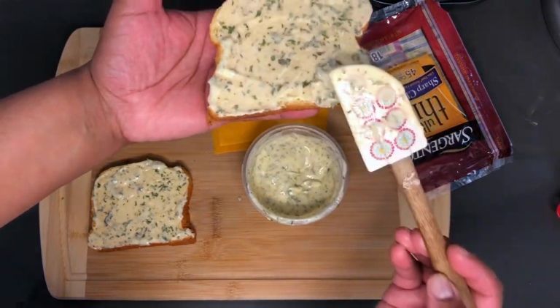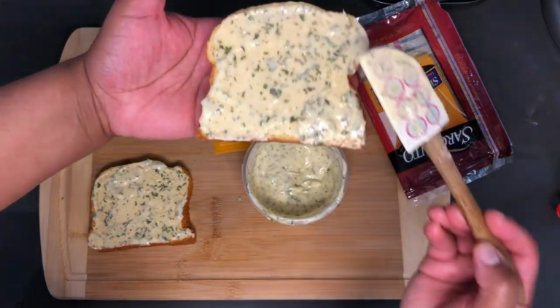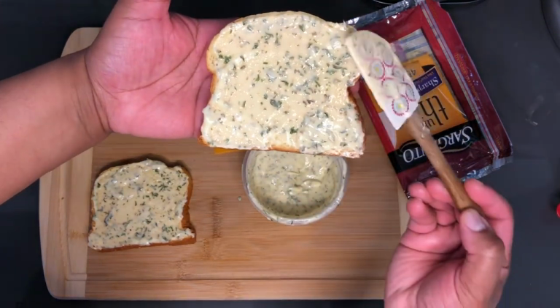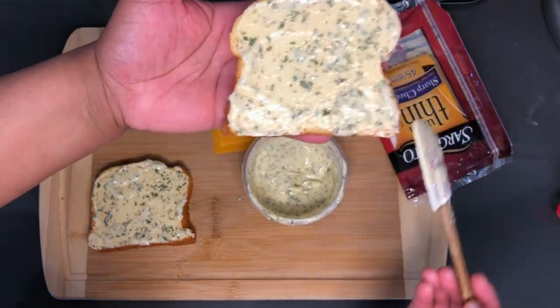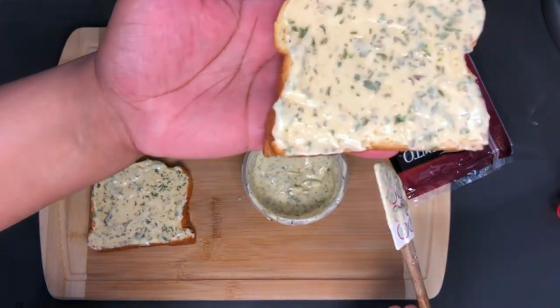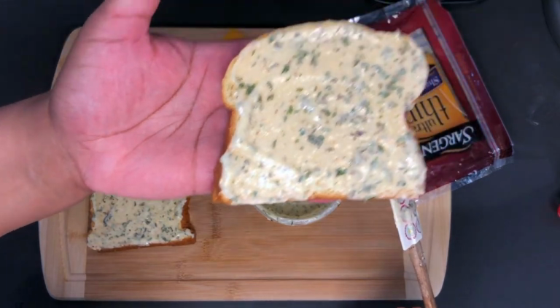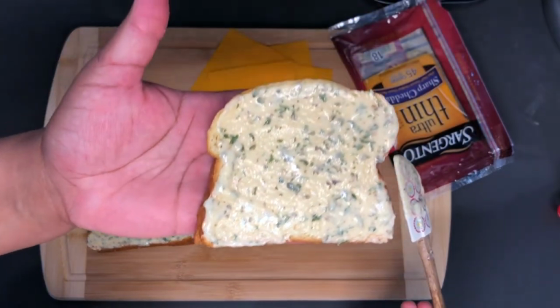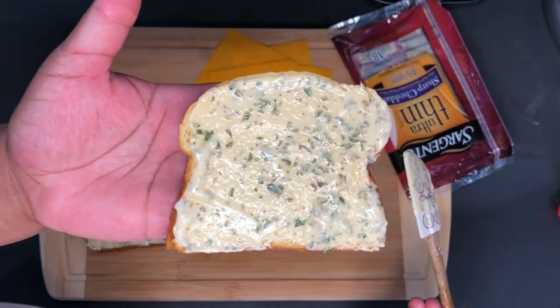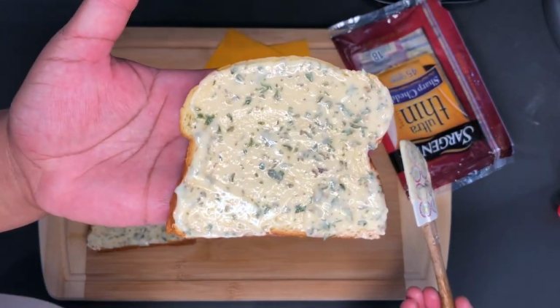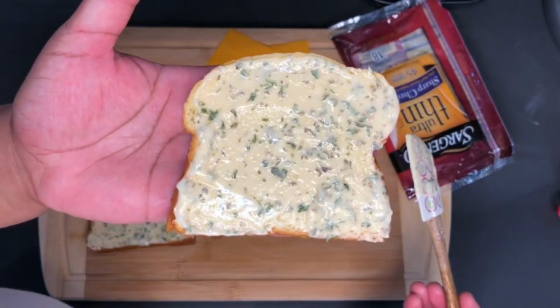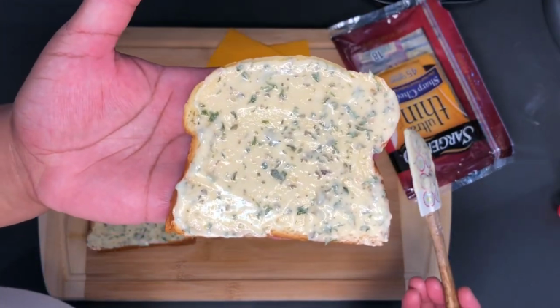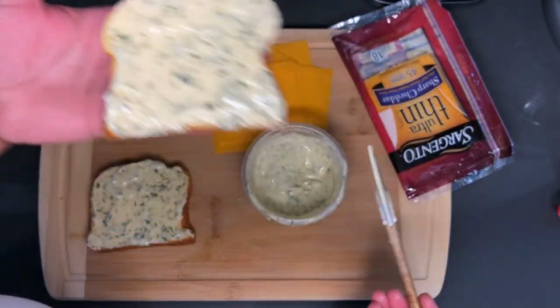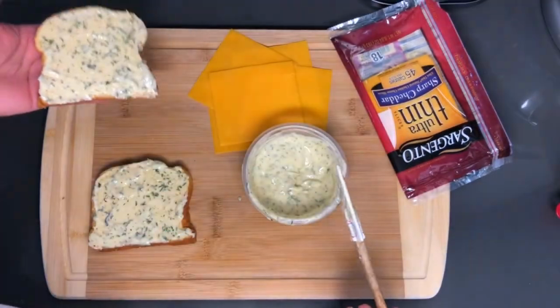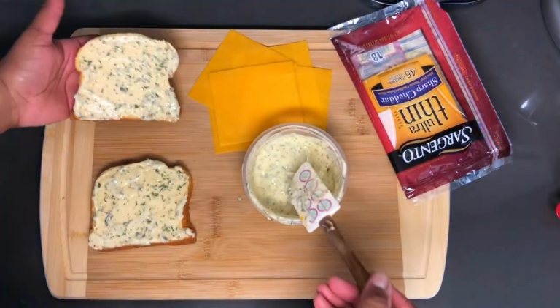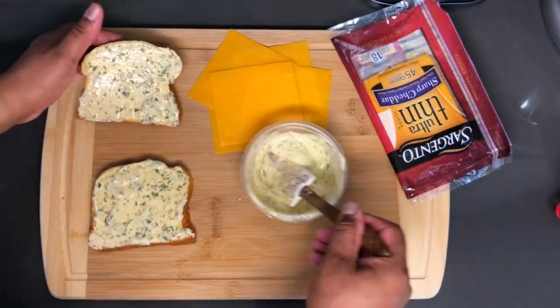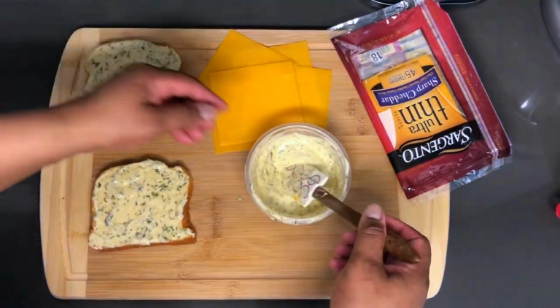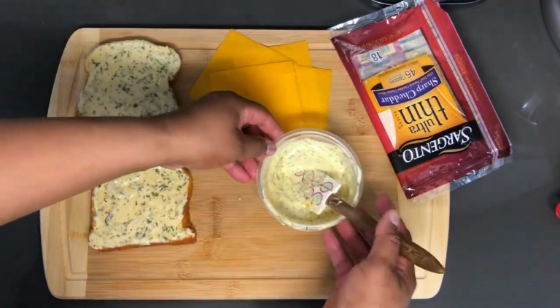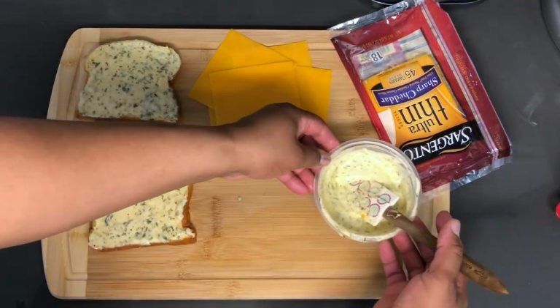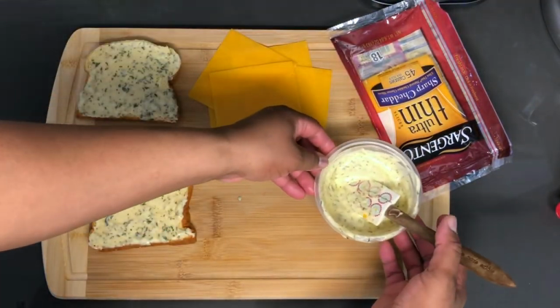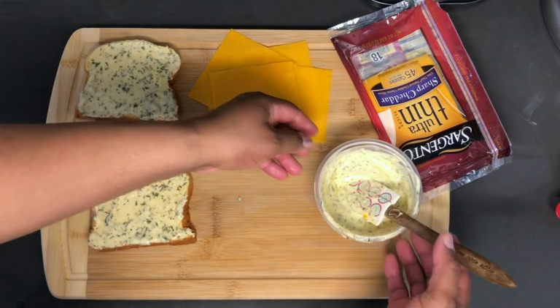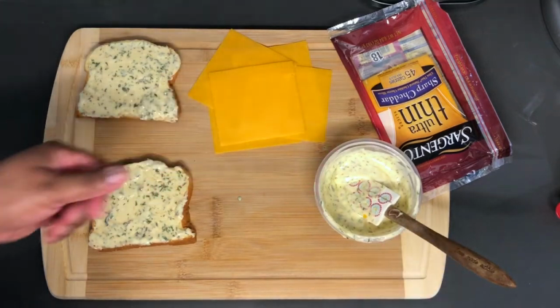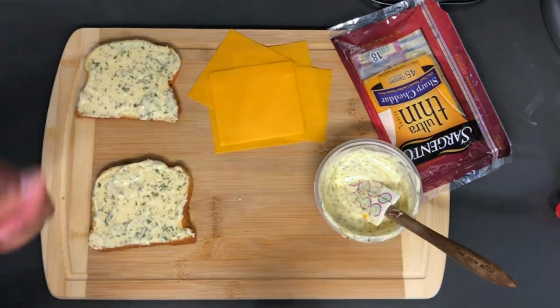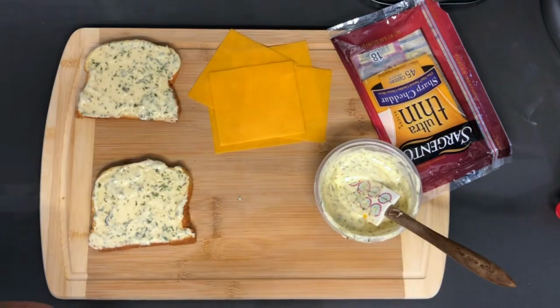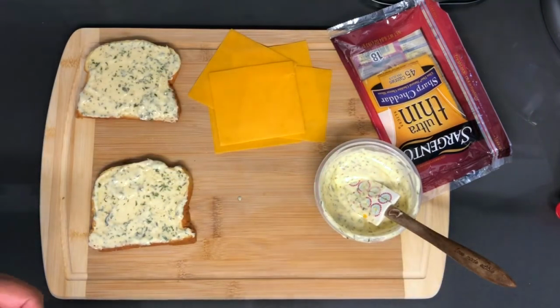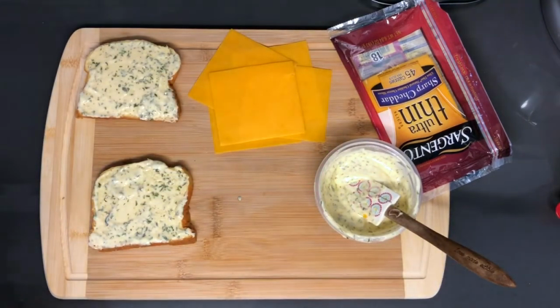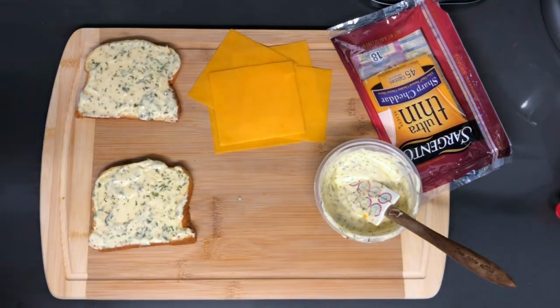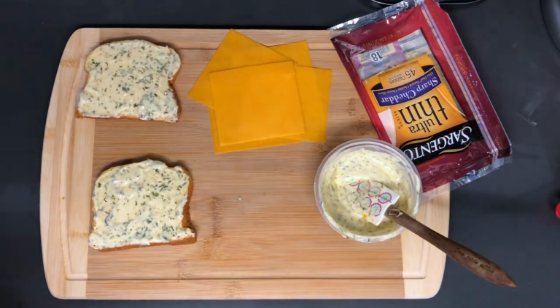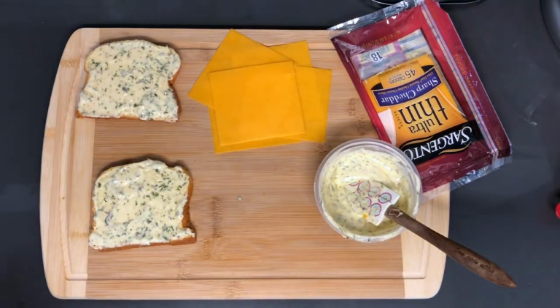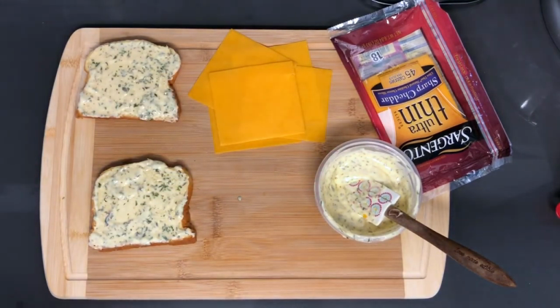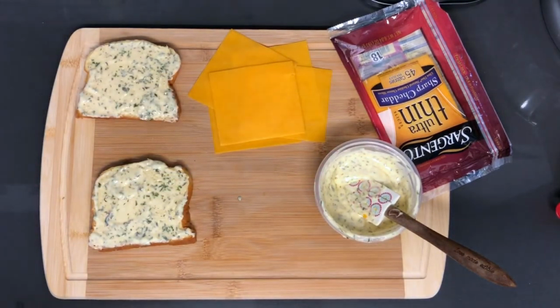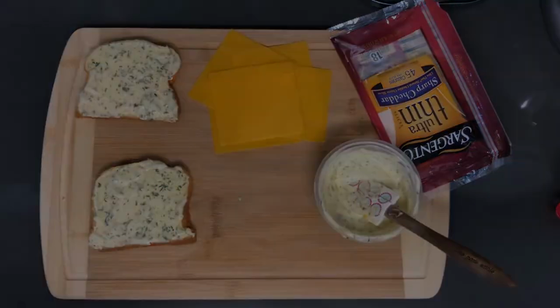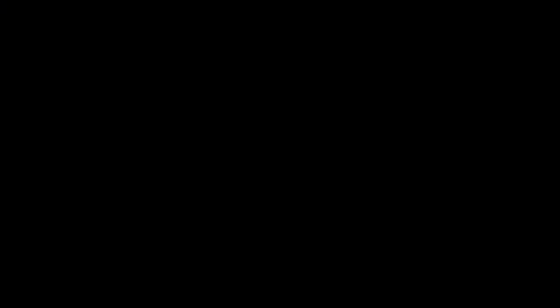Ok that looks about right. So my griddle is preheating right now. Let's get these slices of bread onto the griddle.